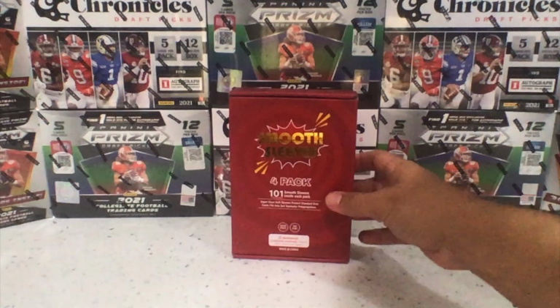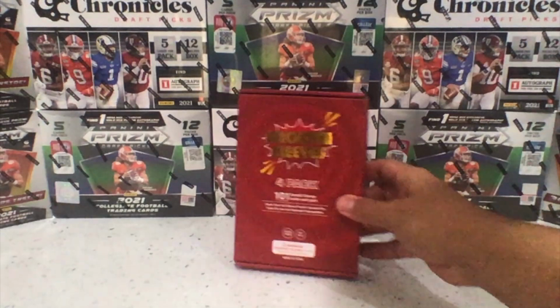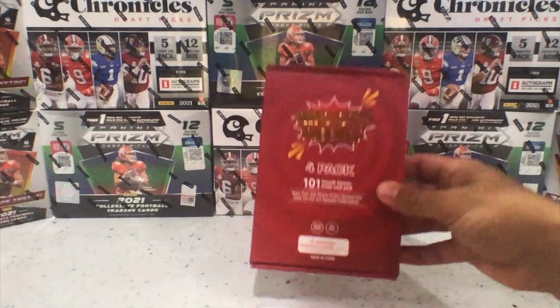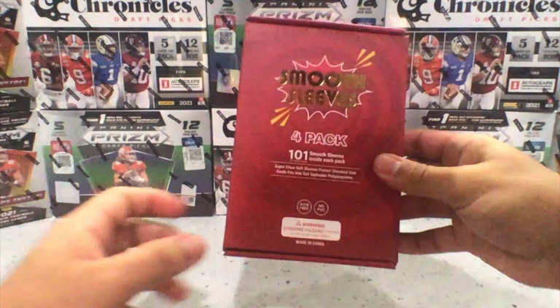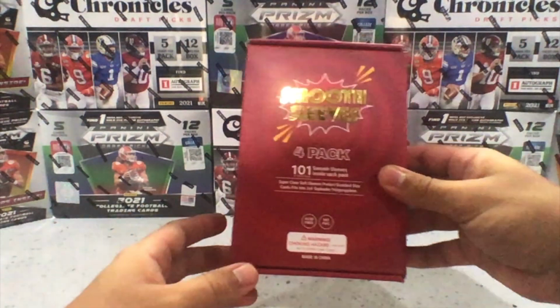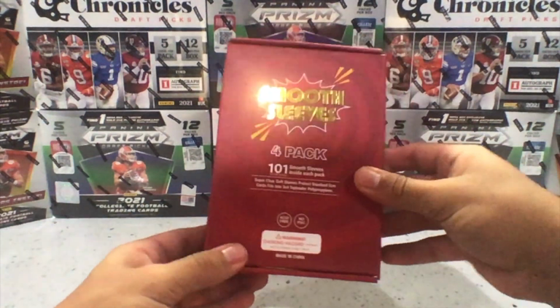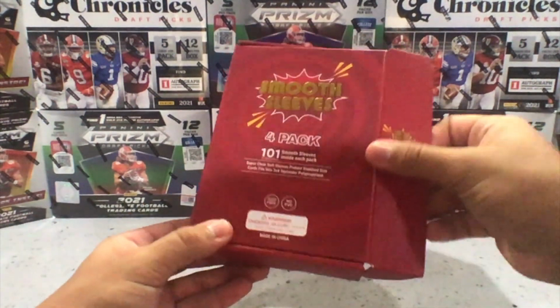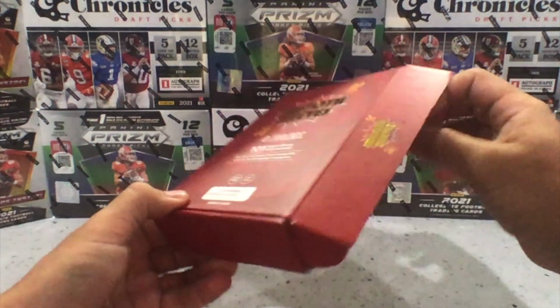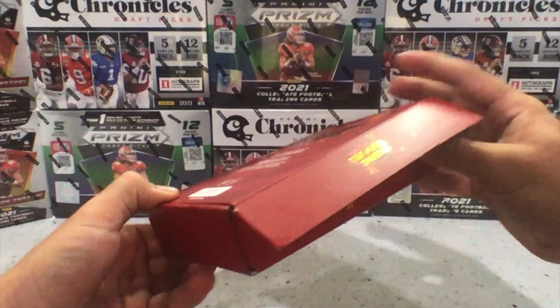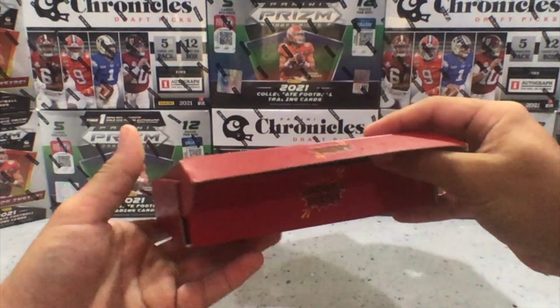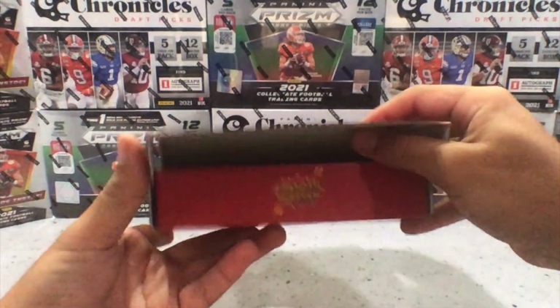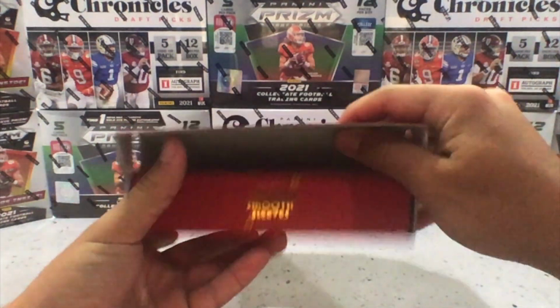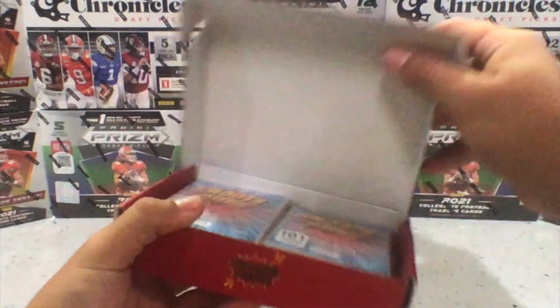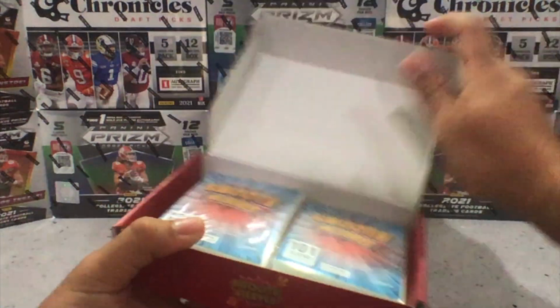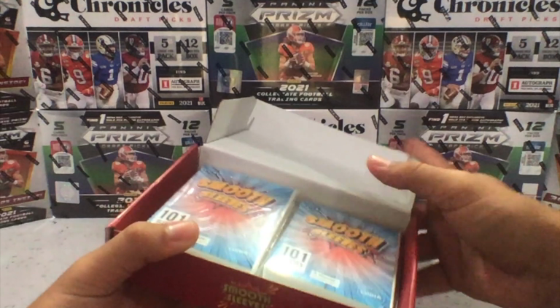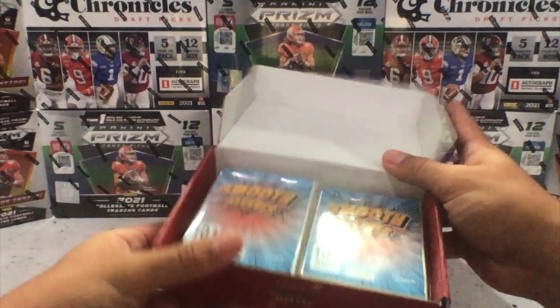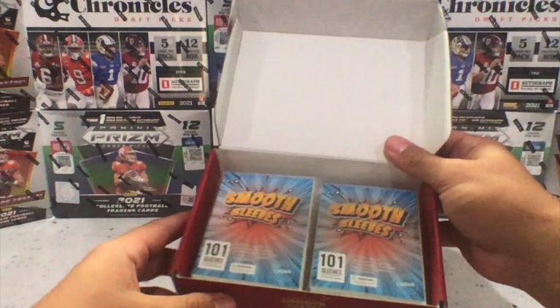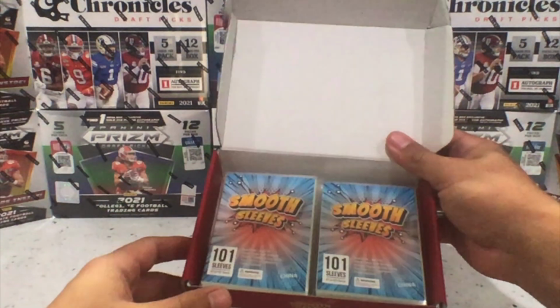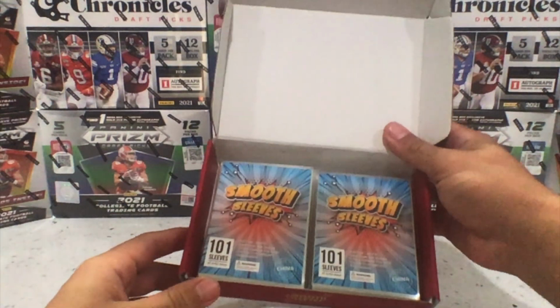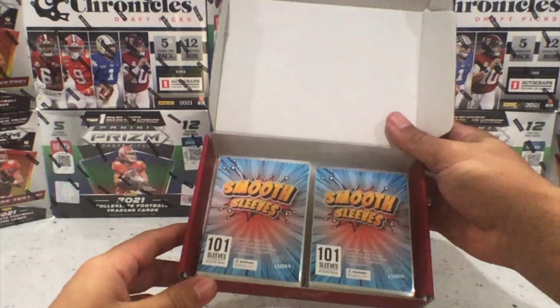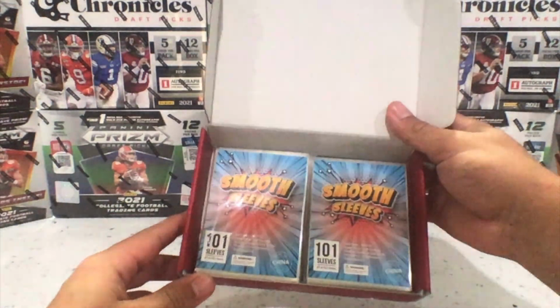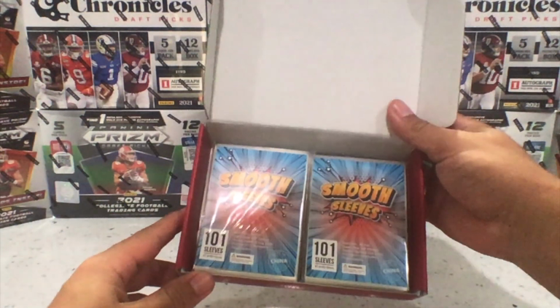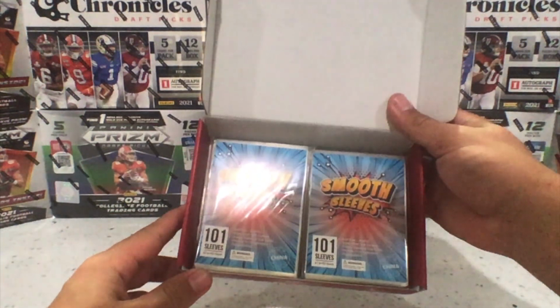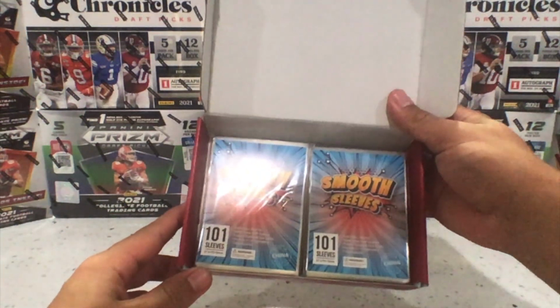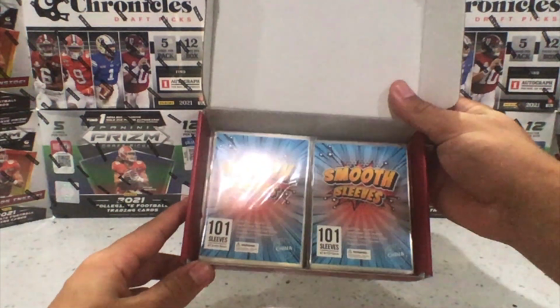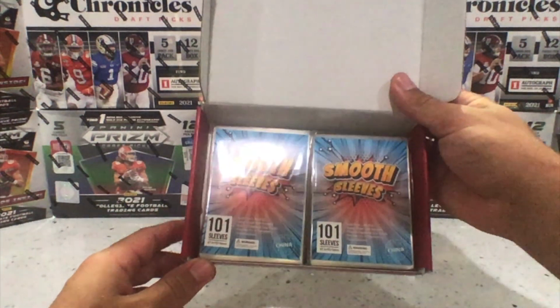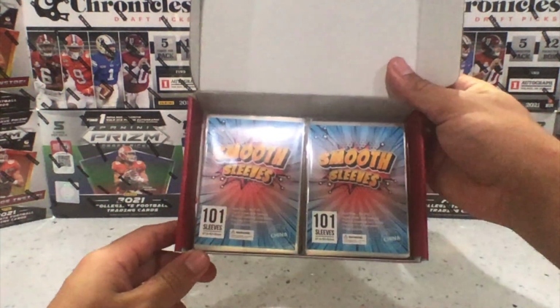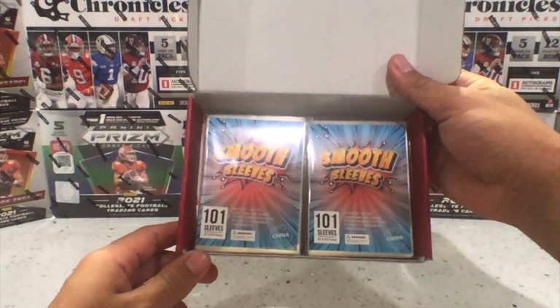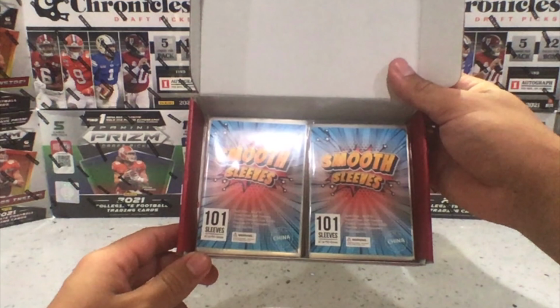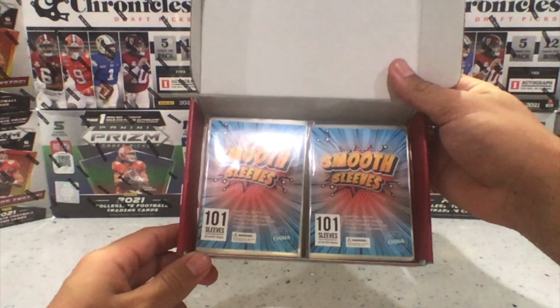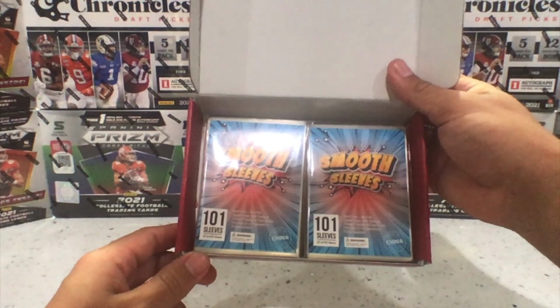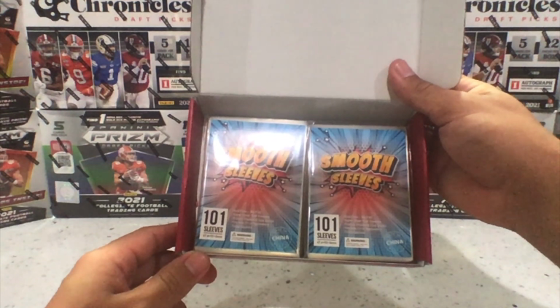When you actually open up this box, the presentation is wonderful. You see these packs? They each have their own superhero — Superman — design on them. They look really, really nice.